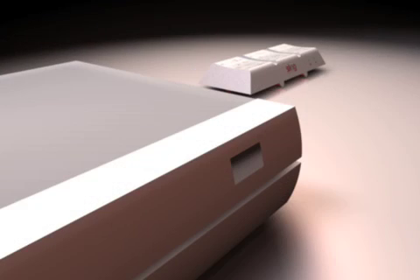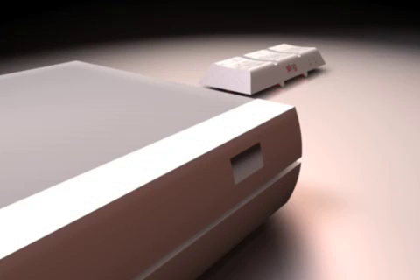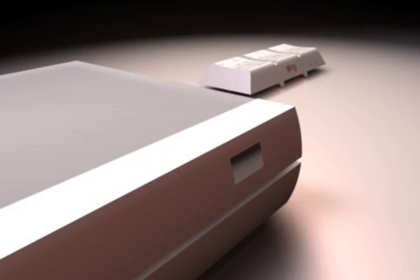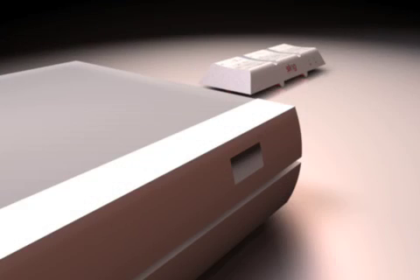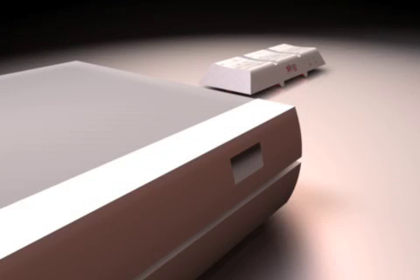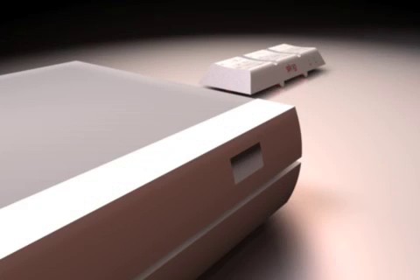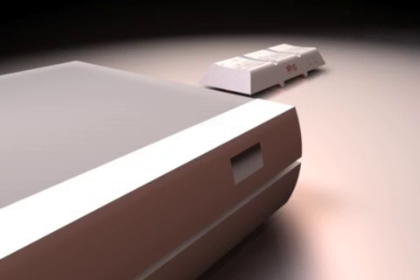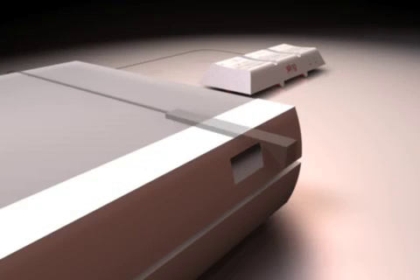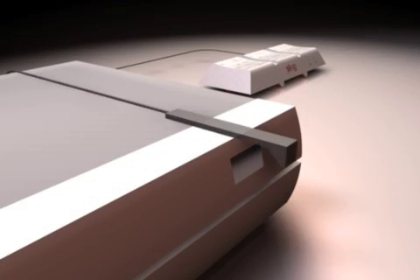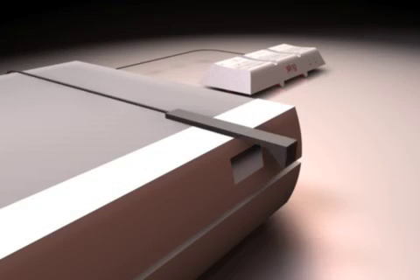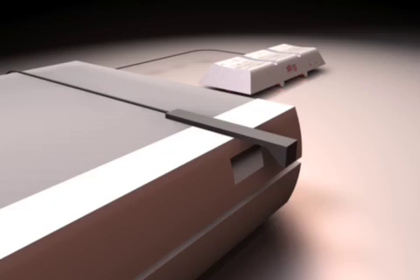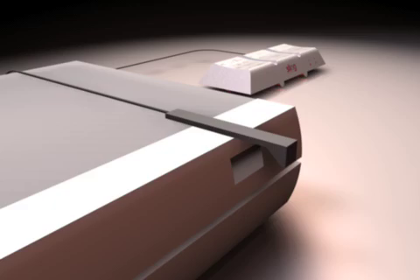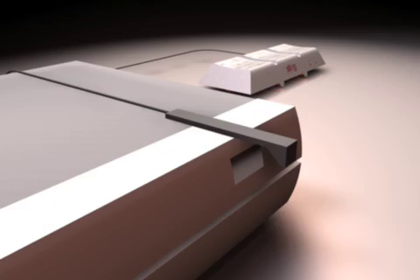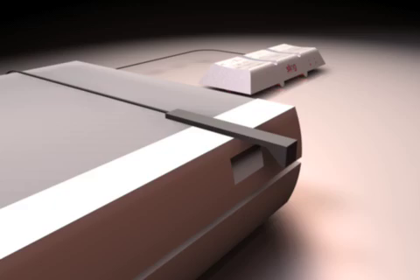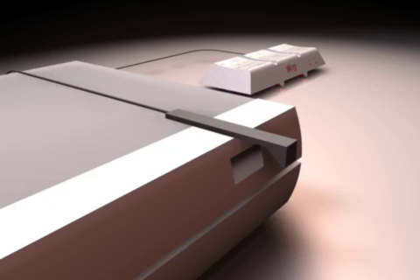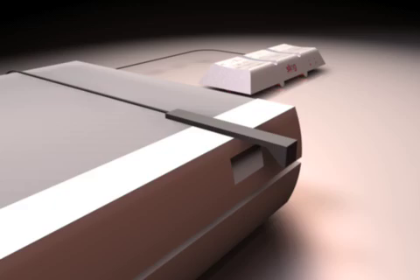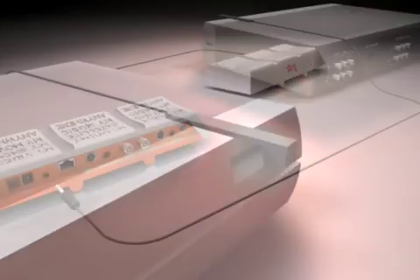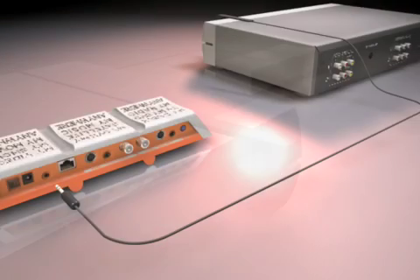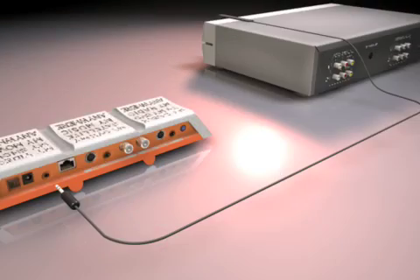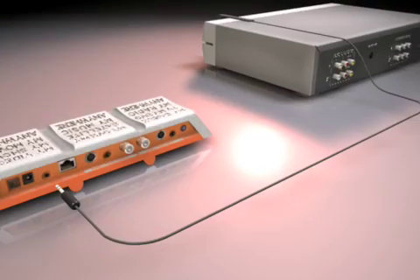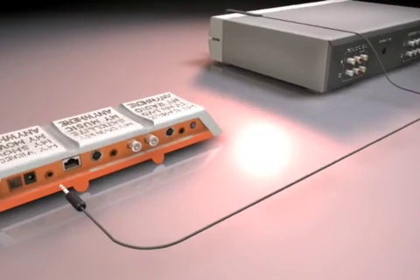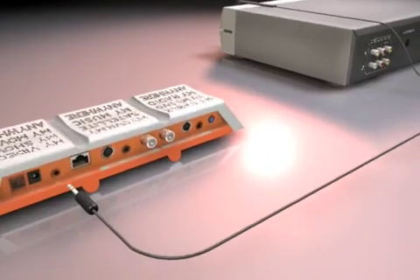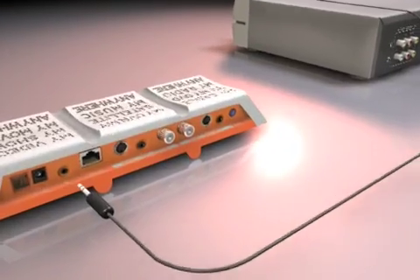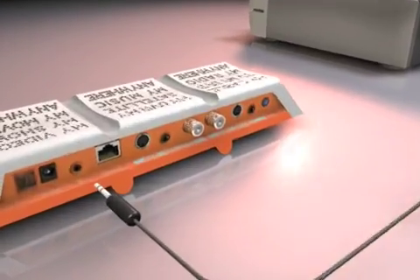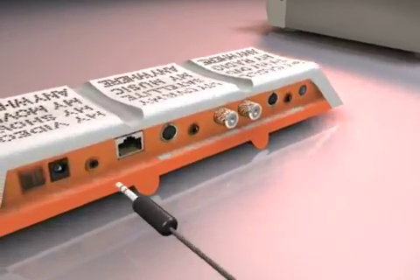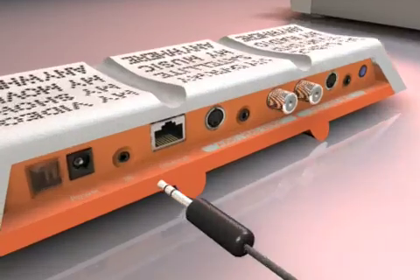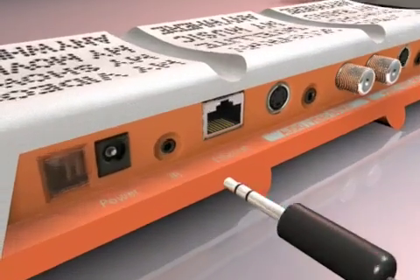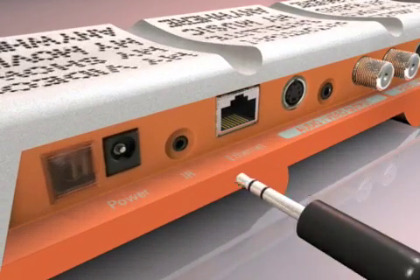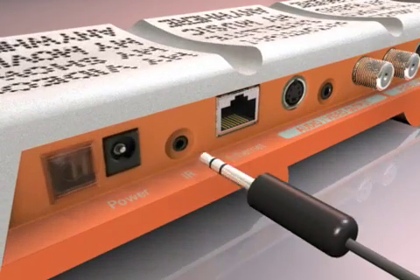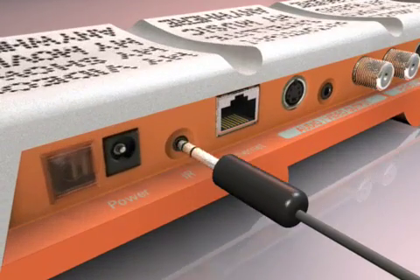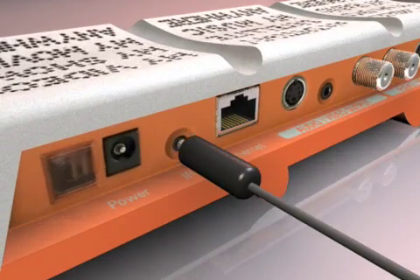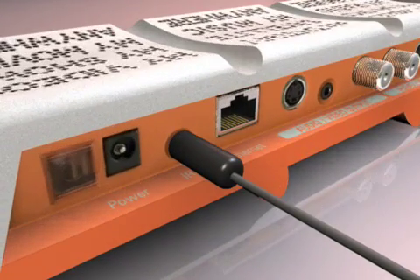Next, put the IR blaster over the front of any device you want to remotely control, and connect it to the IR jack on your Slingbox.